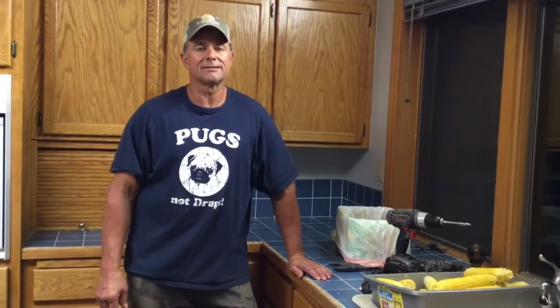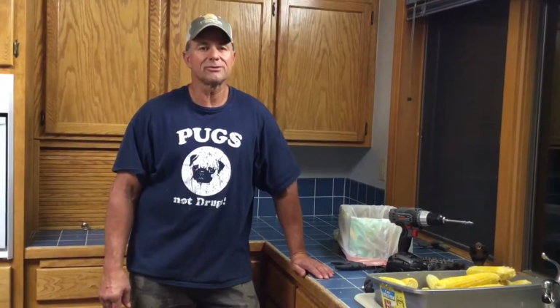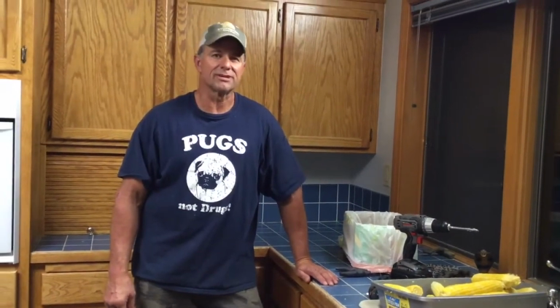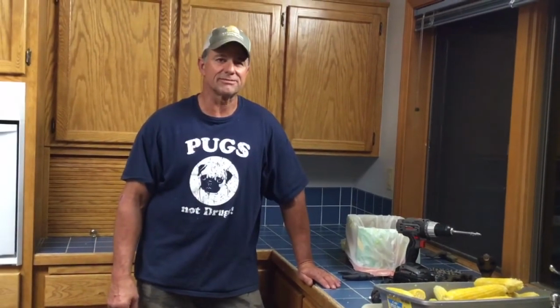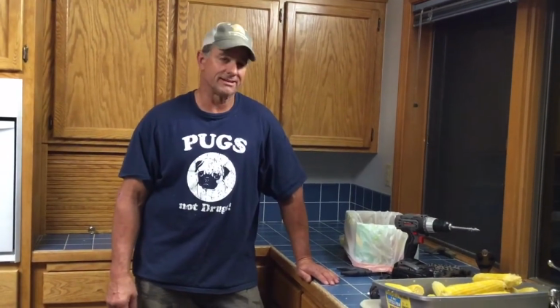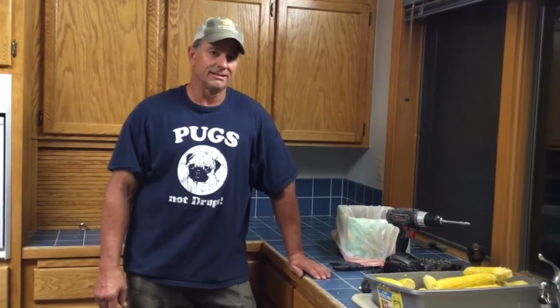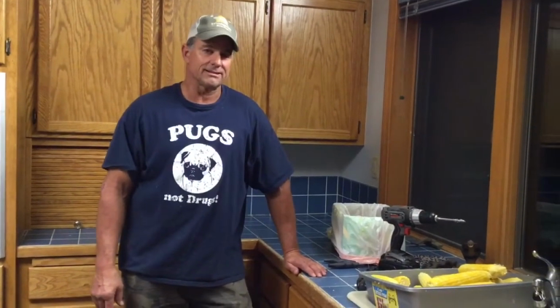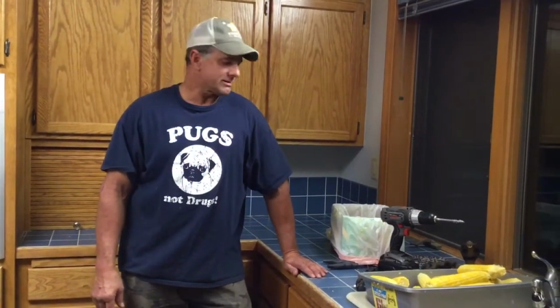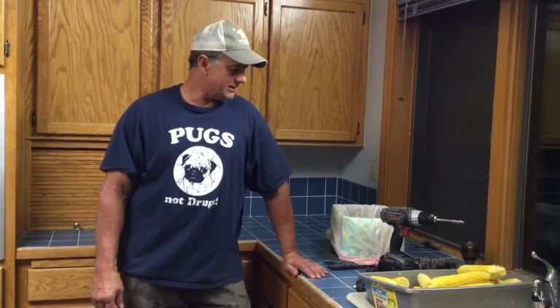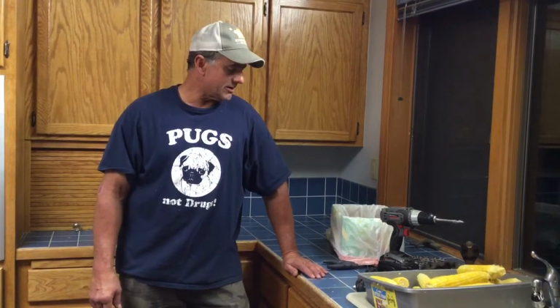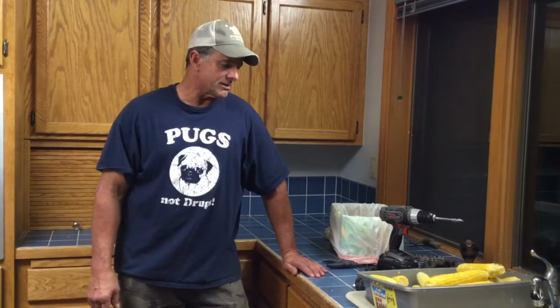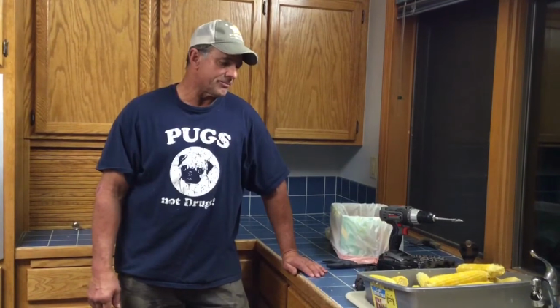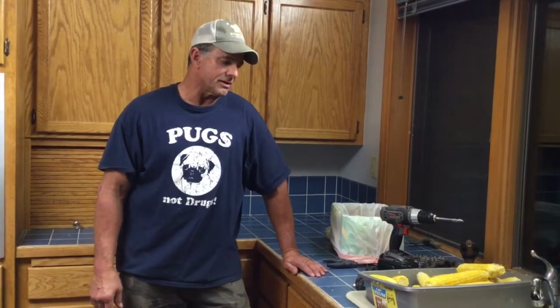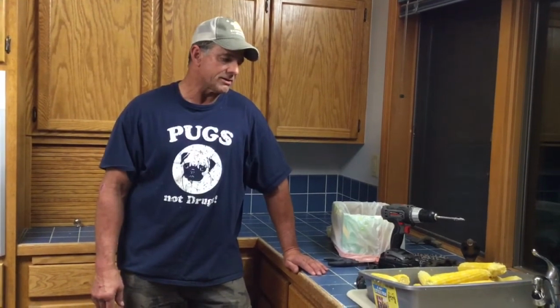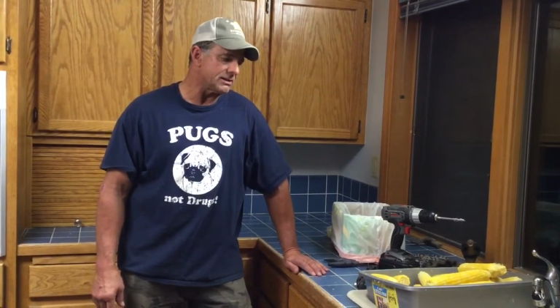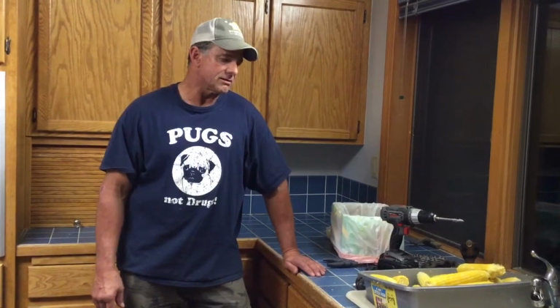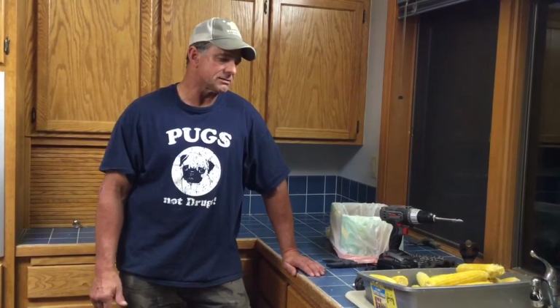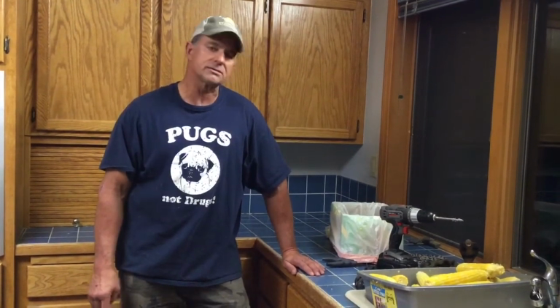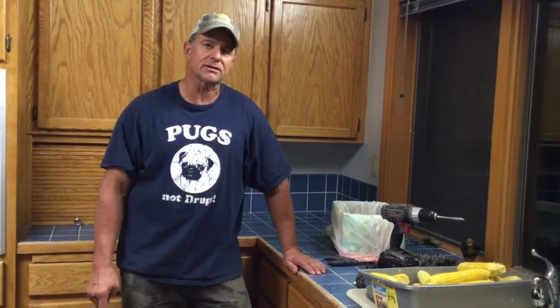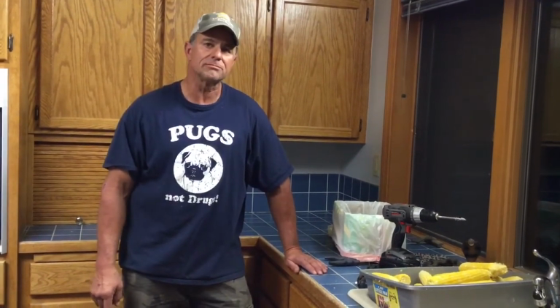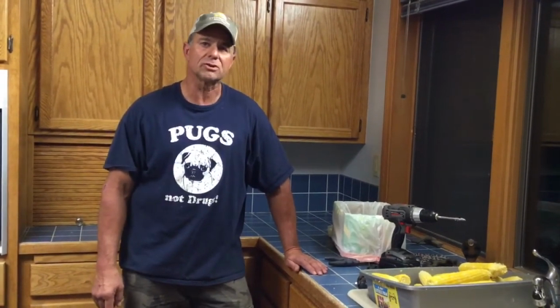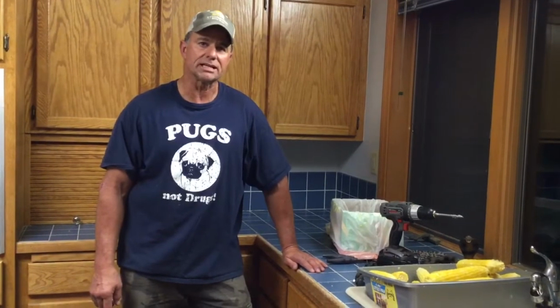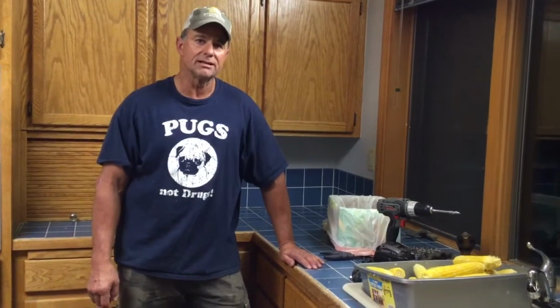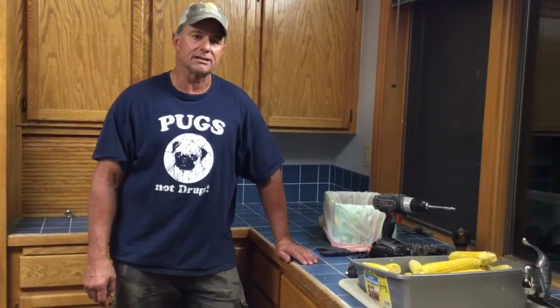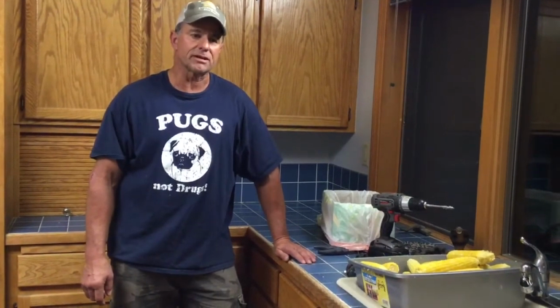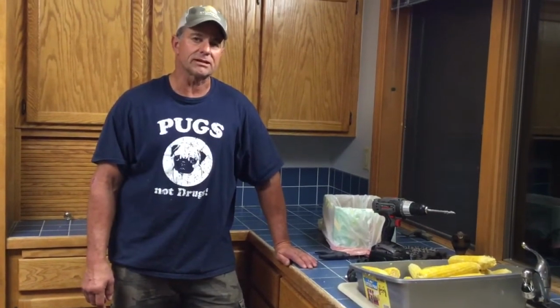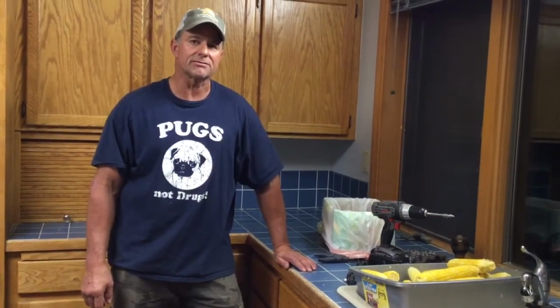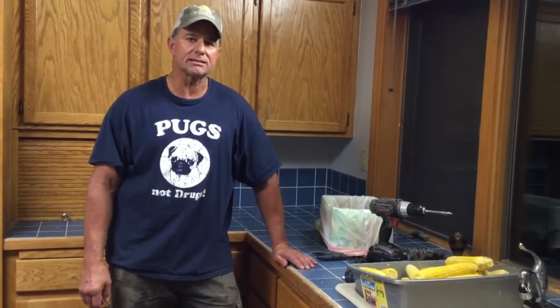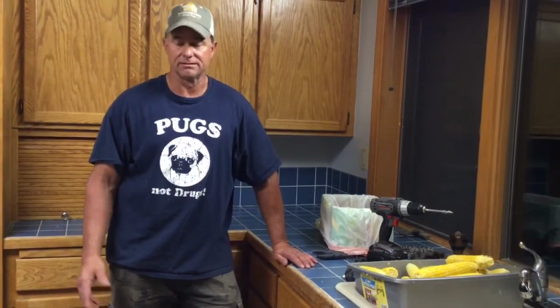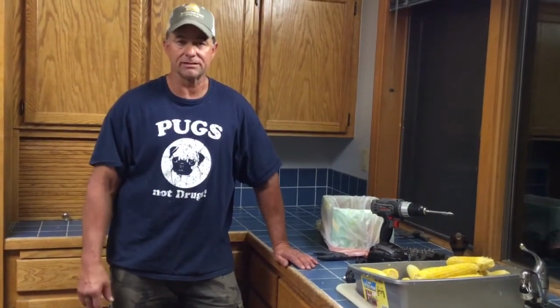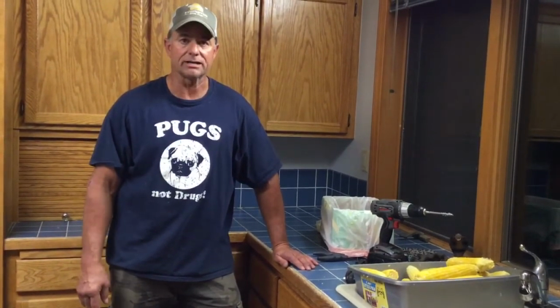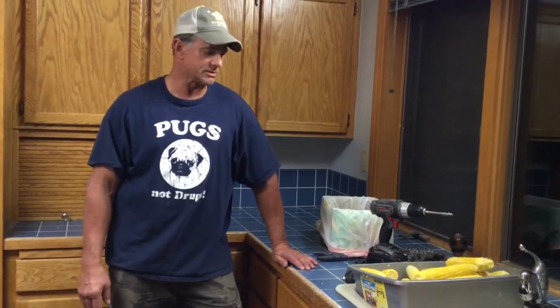How you doing, corn lovers everywhere? I want to talk today about a method of getting these kernels off the cob called shelling. I've tried a lot of different ways and it can be quite cumbersome.